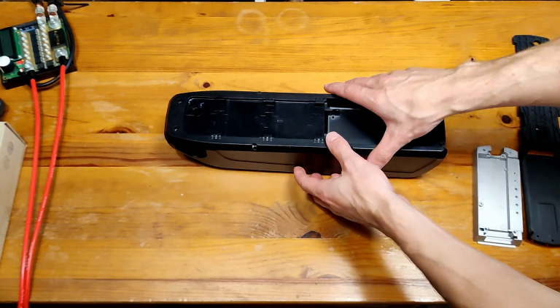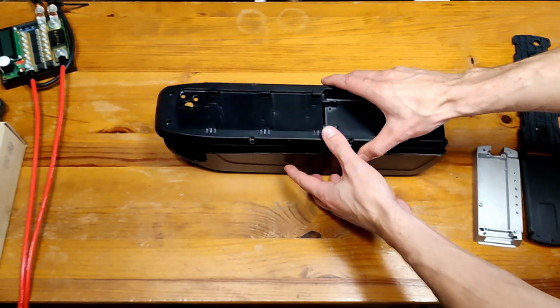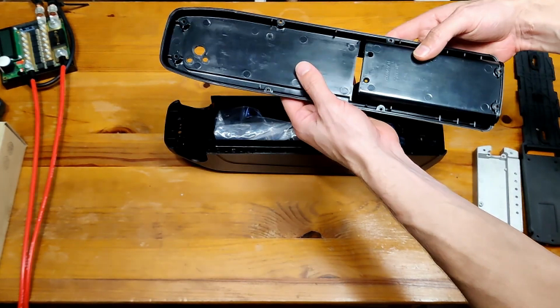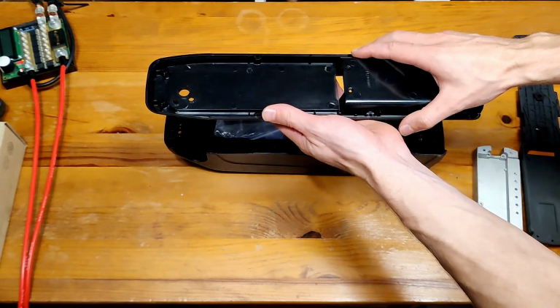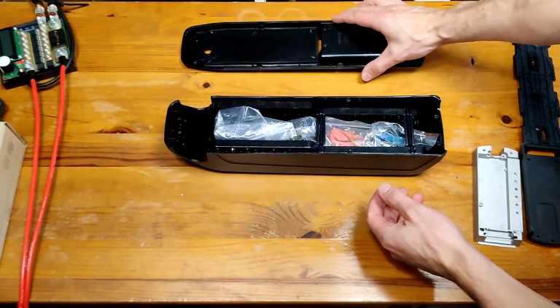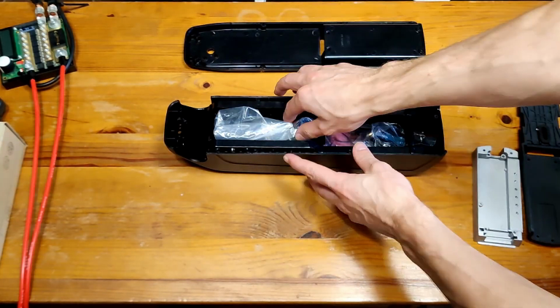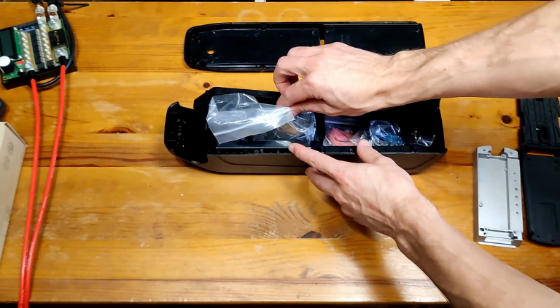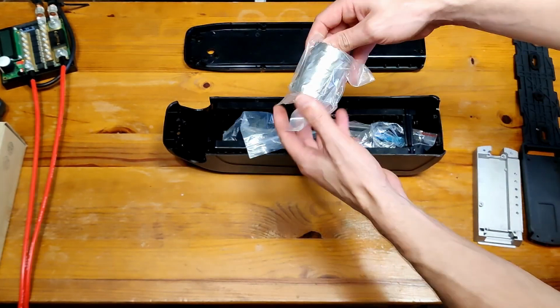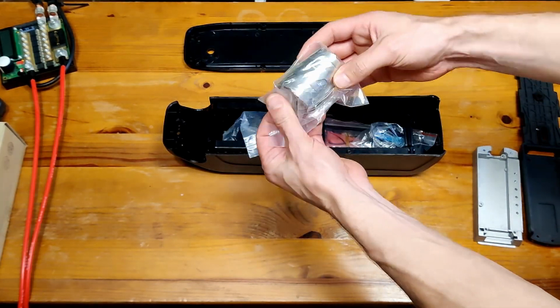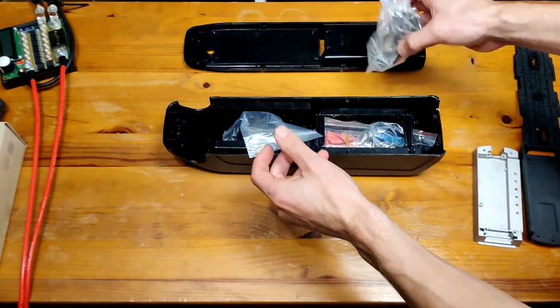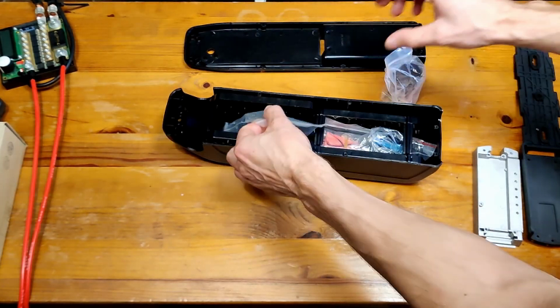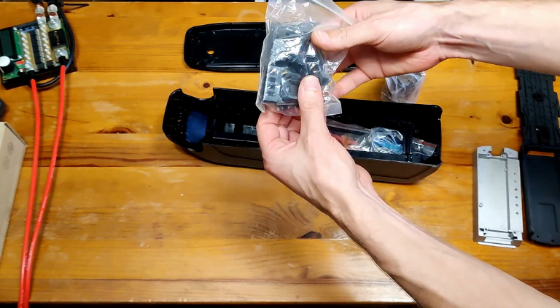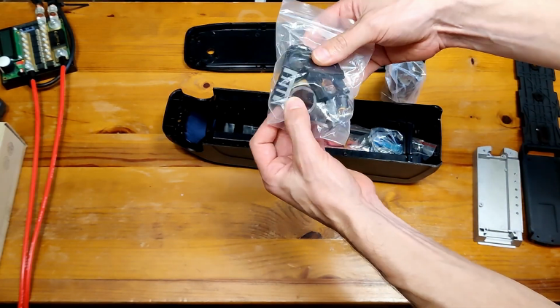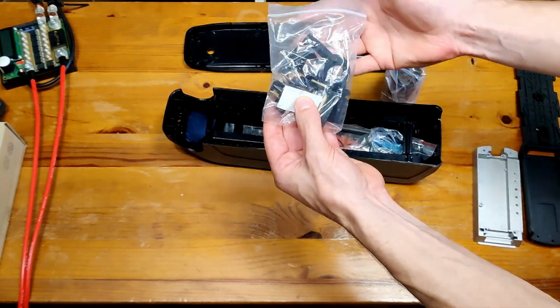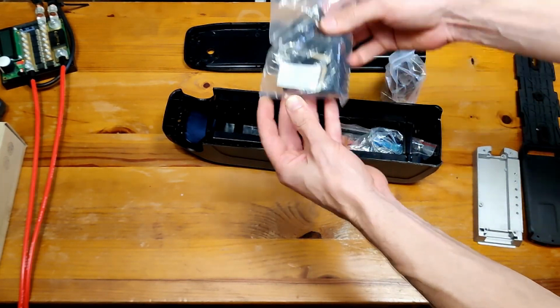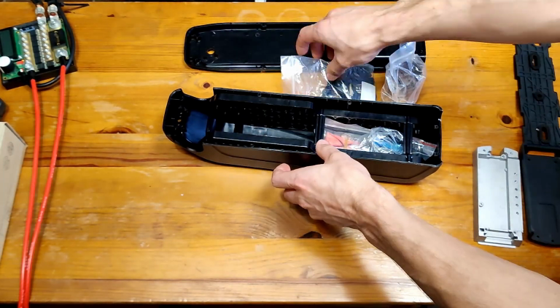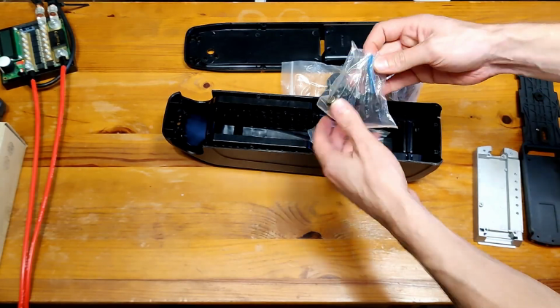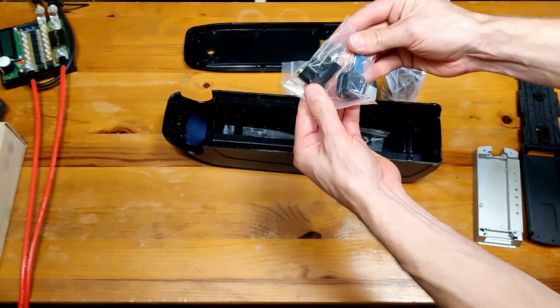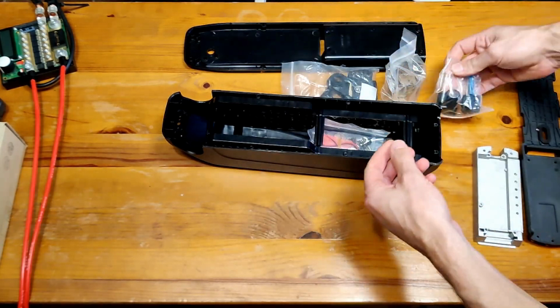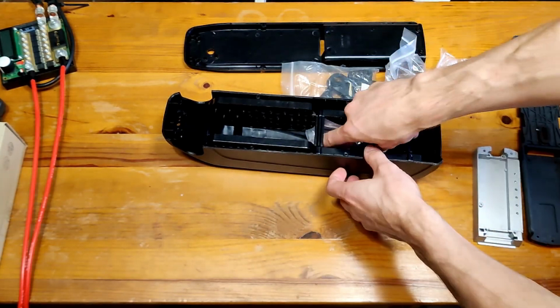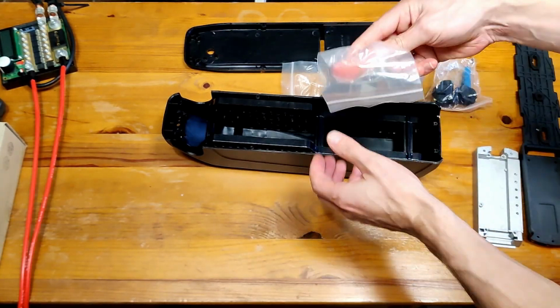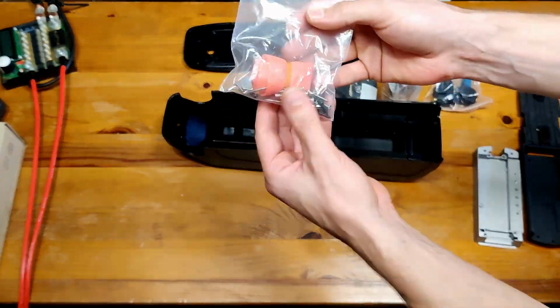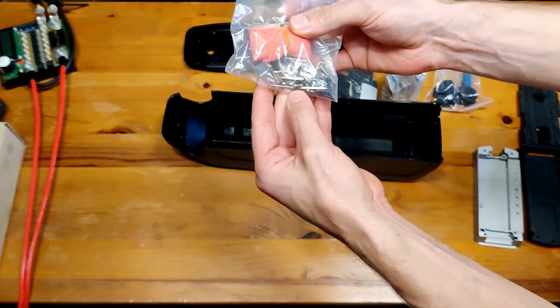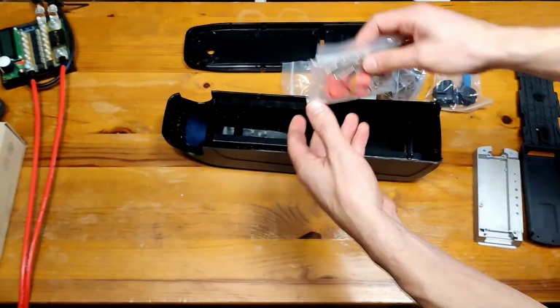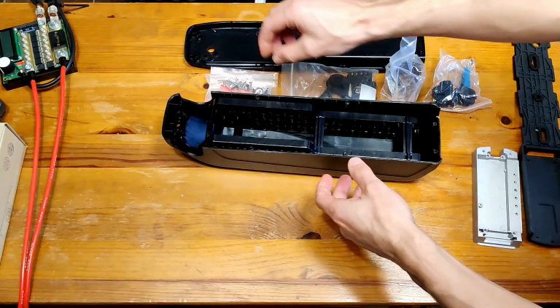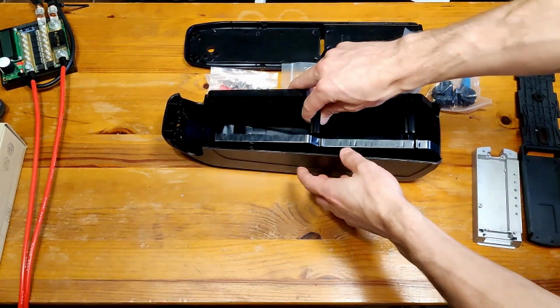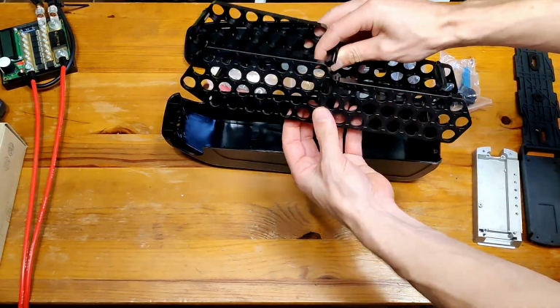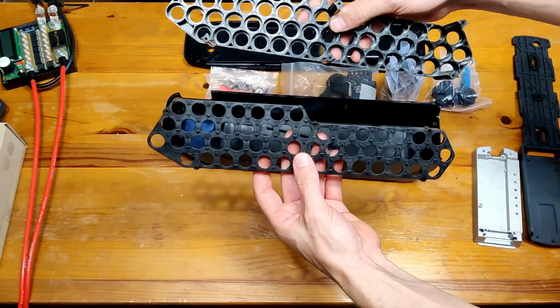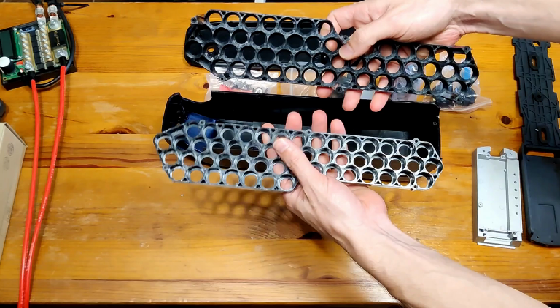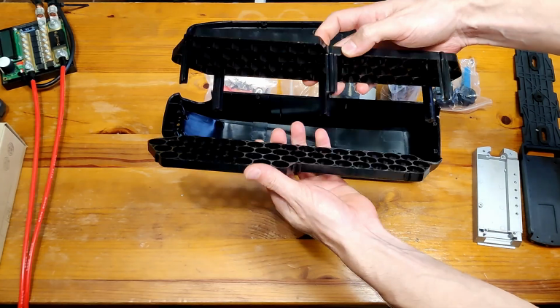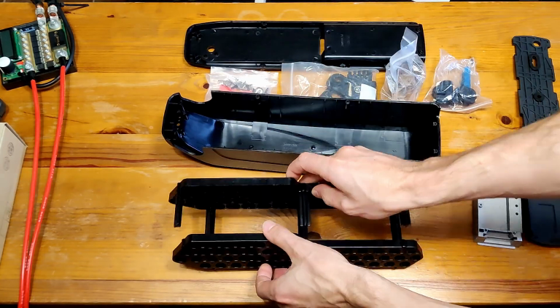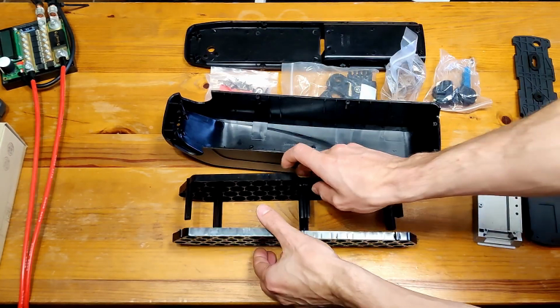You've got the support for the e-bike, the case, the cell holders, nickel strips, all the connectors, a key and a barrel, screws, and a small LED indicator. That's pretty much all you need.